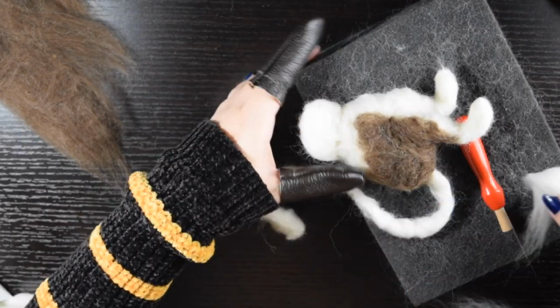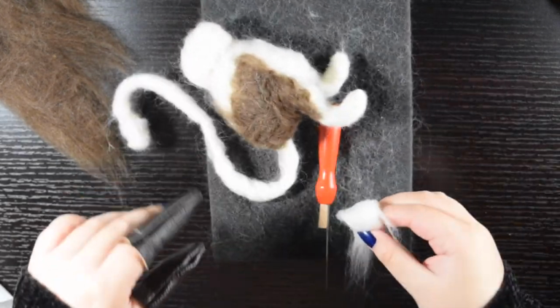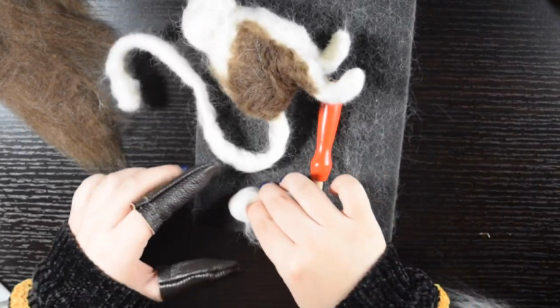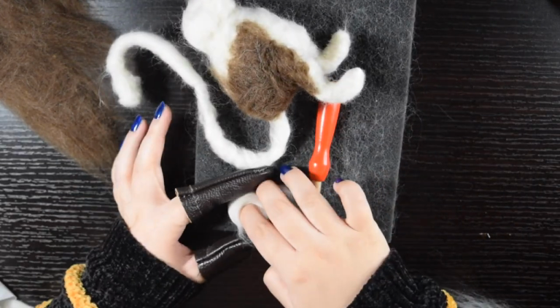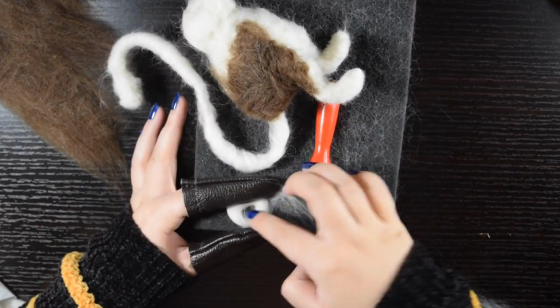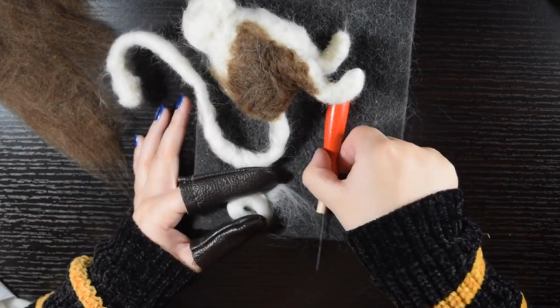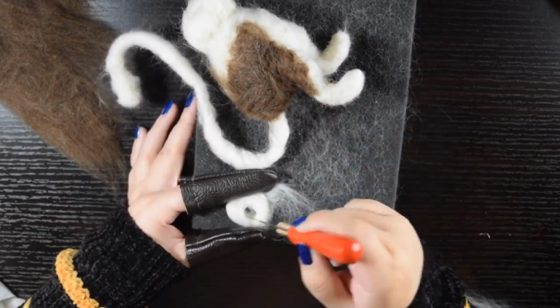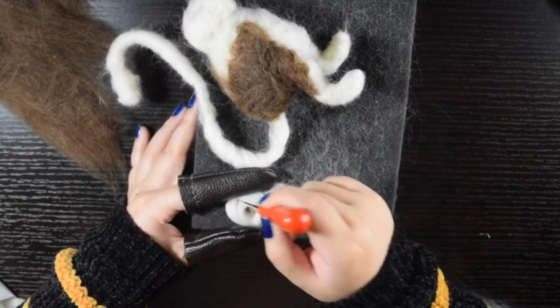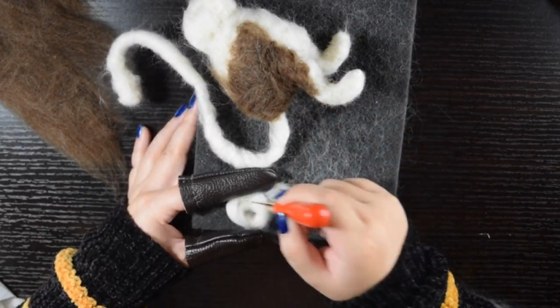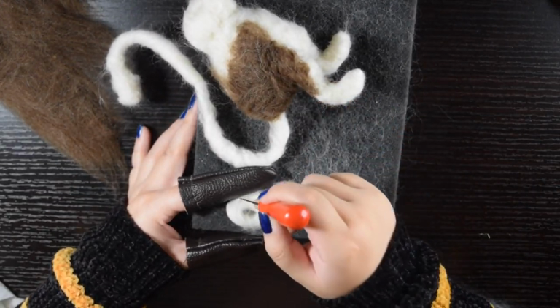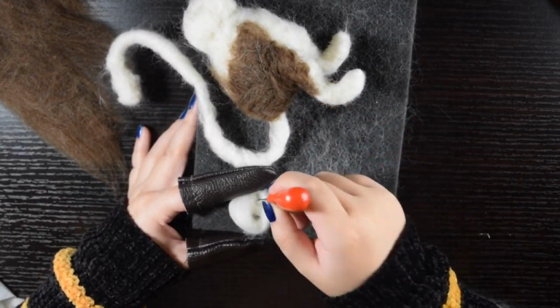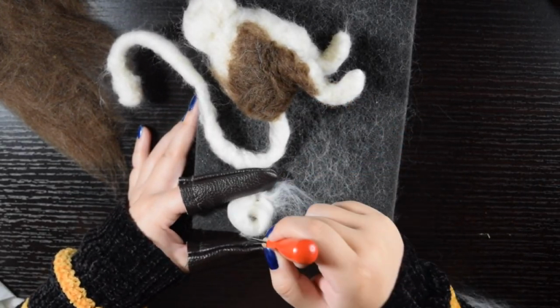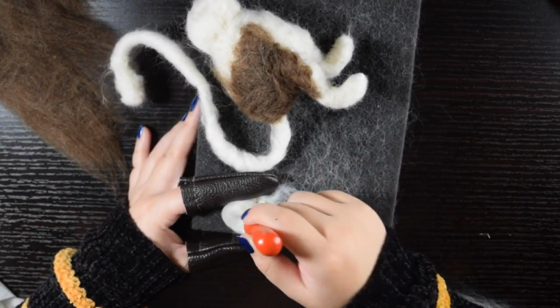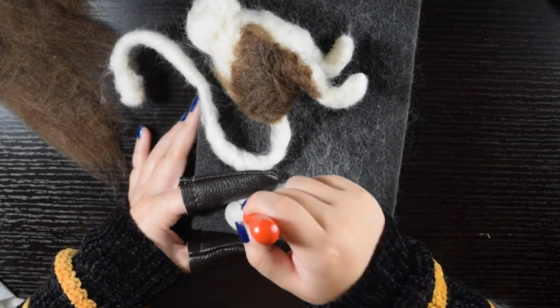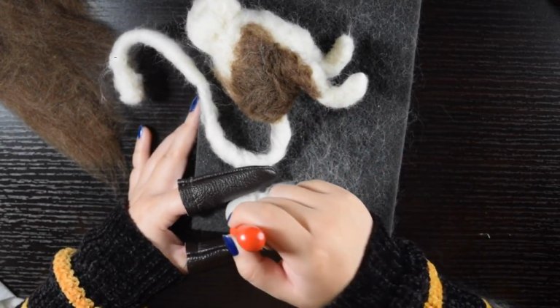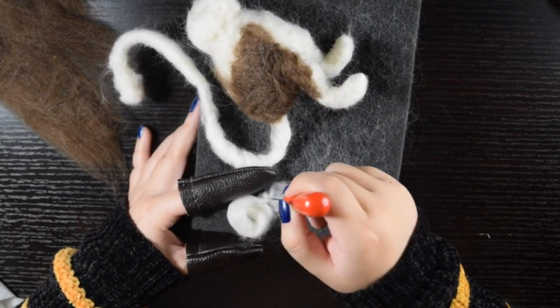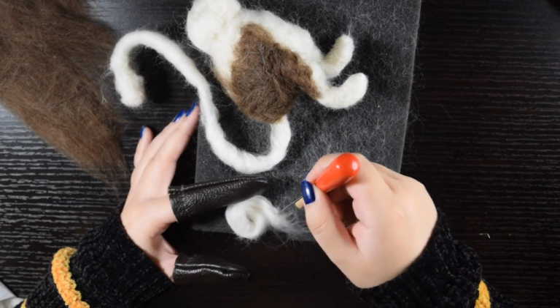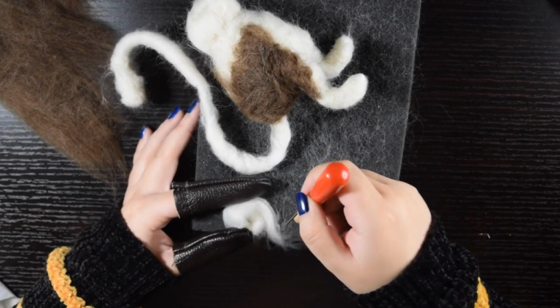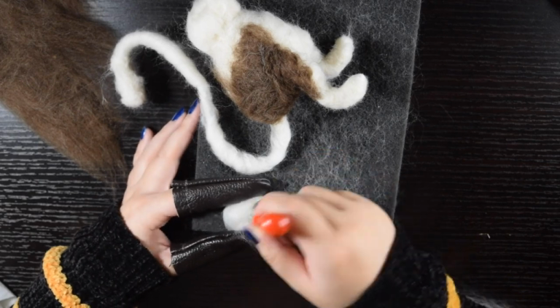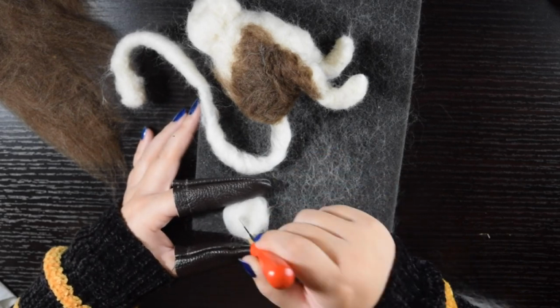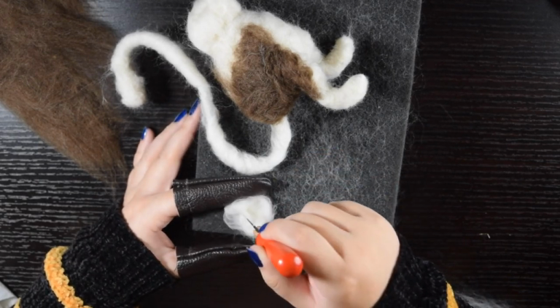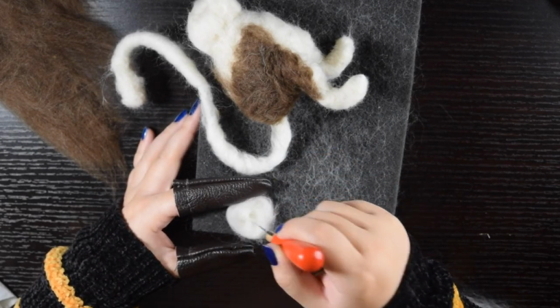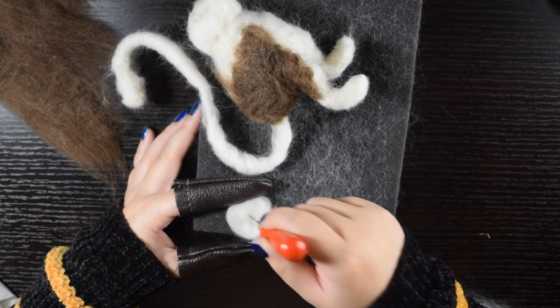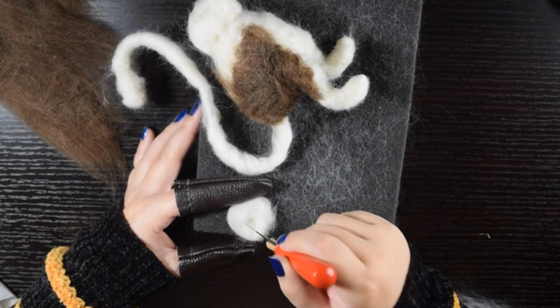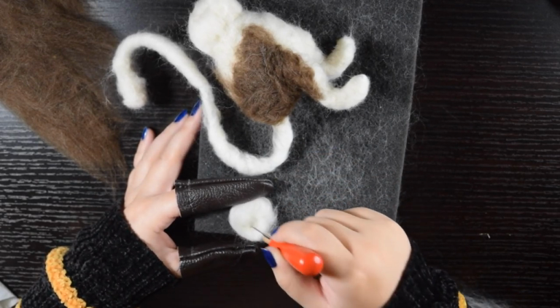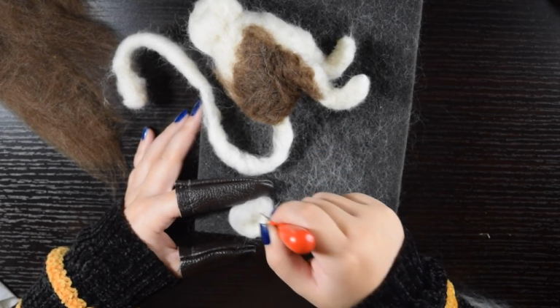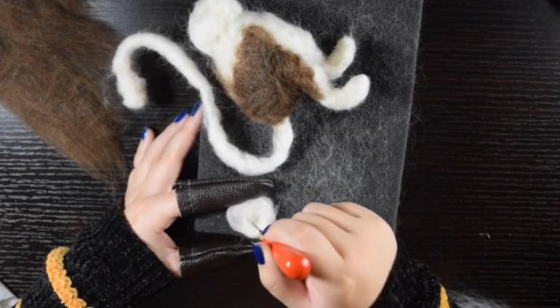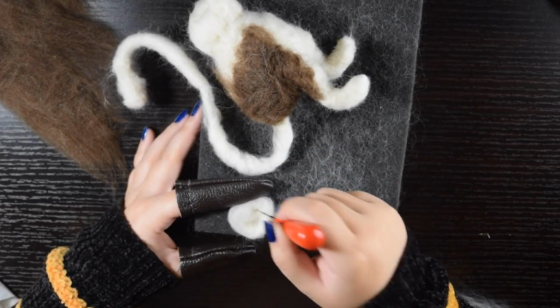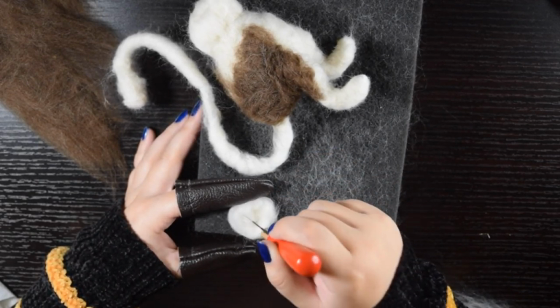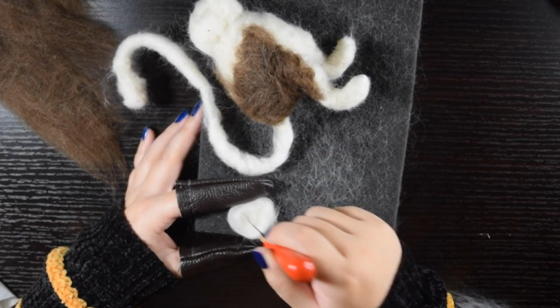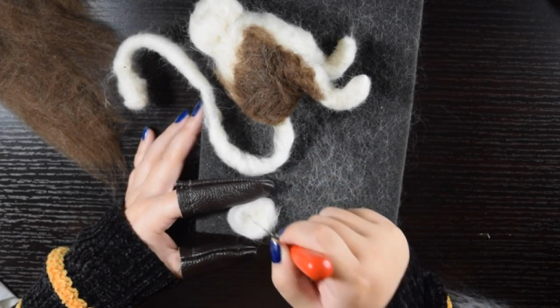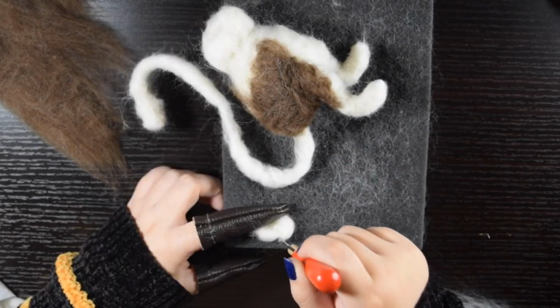For the ears, I made little round balls of wool, making them thicker on the outside so that they would have the right shape. I then attached them onto the head.